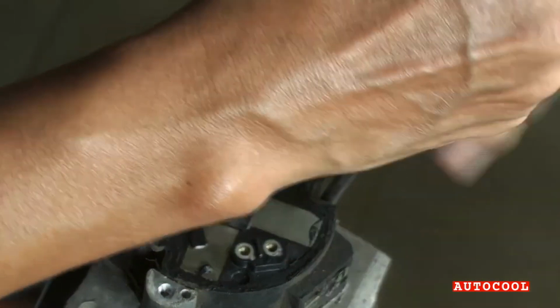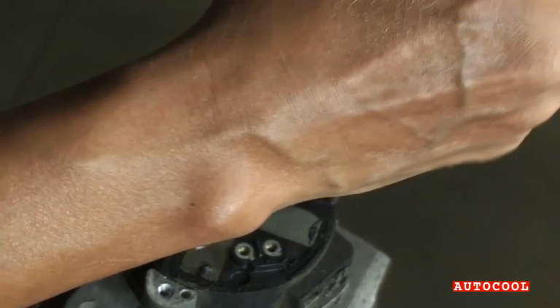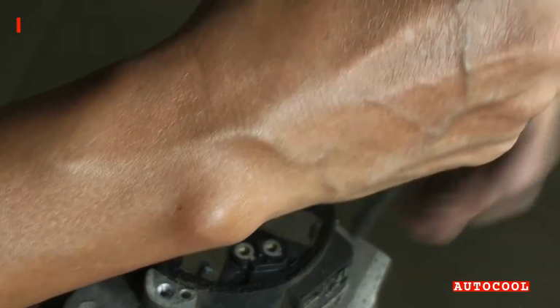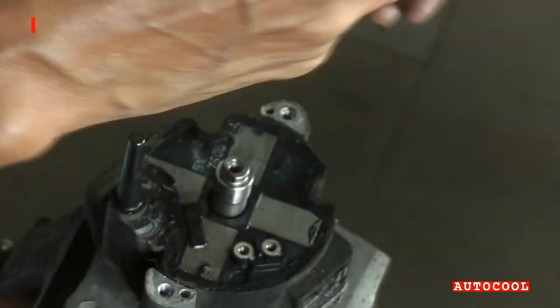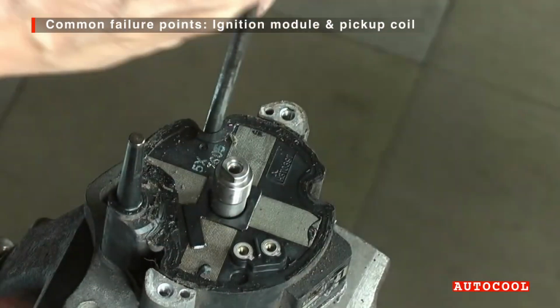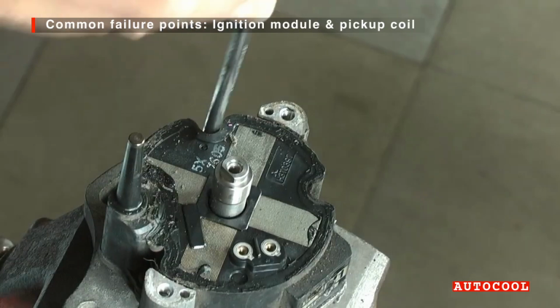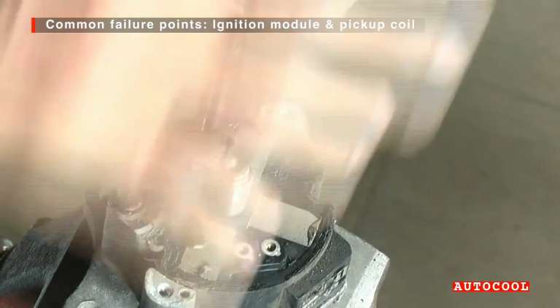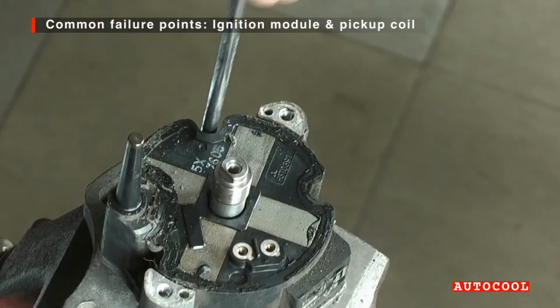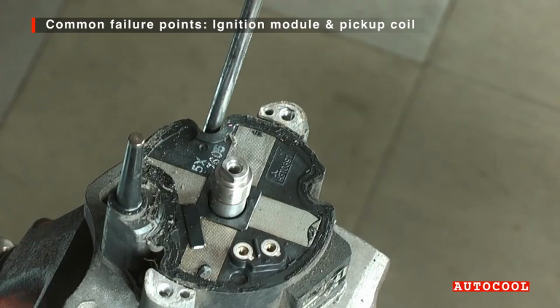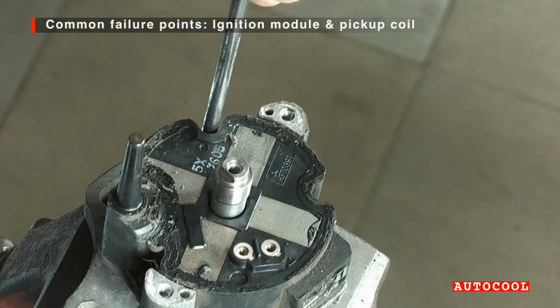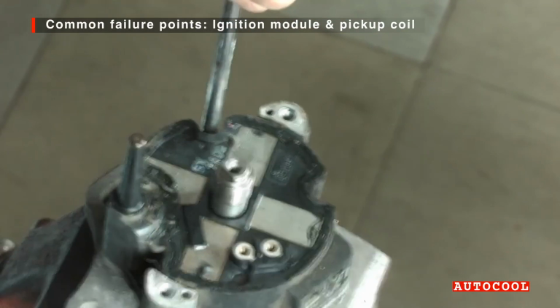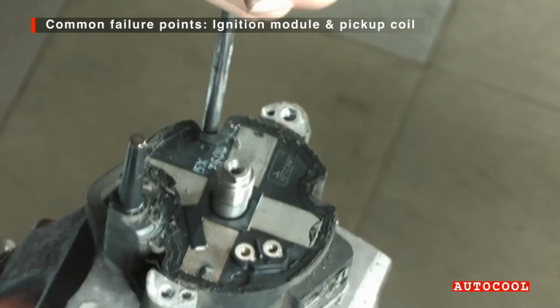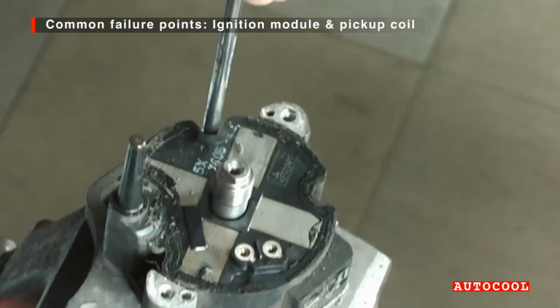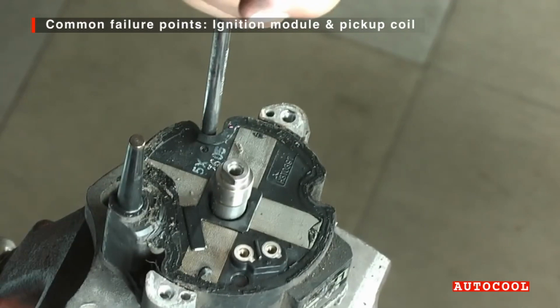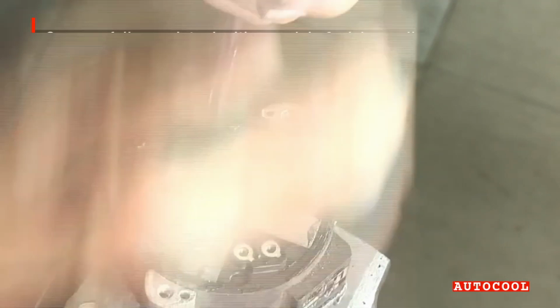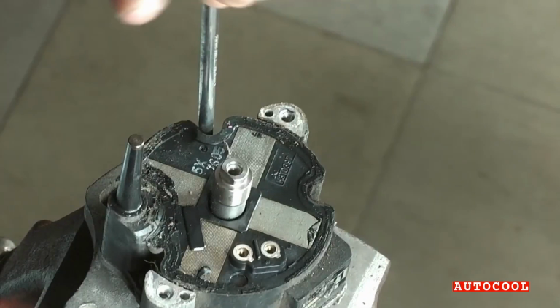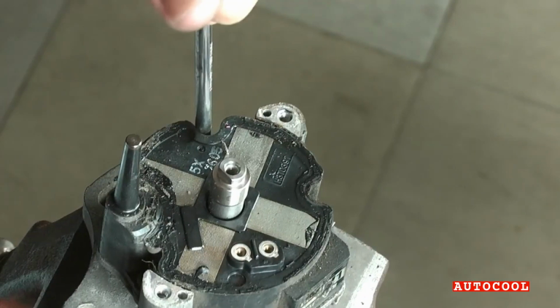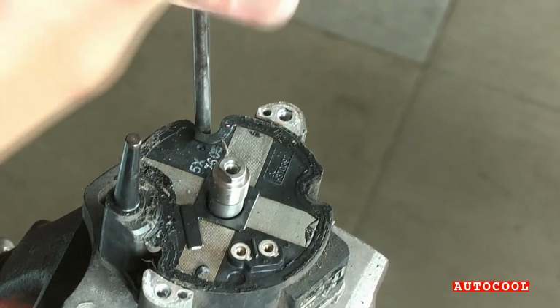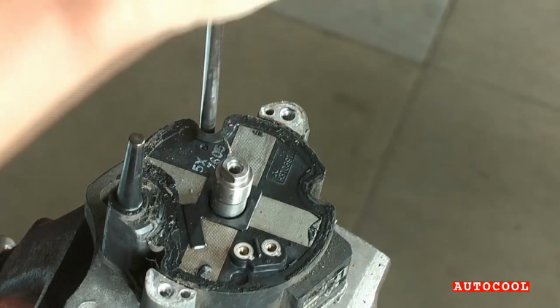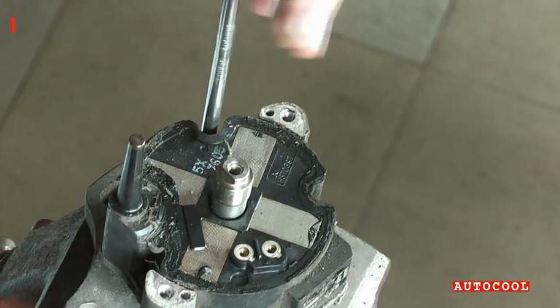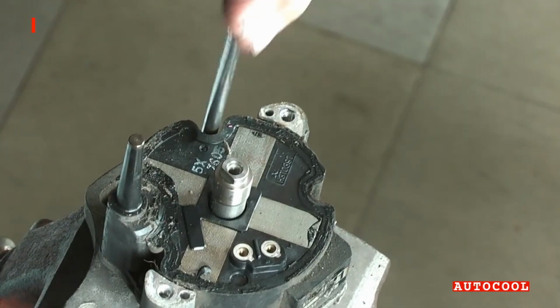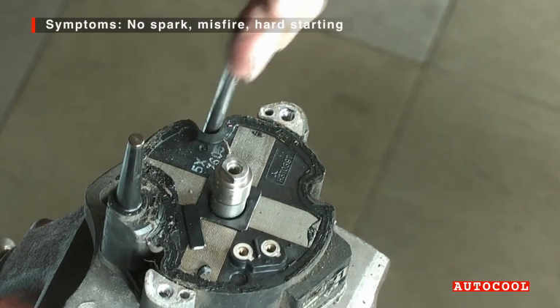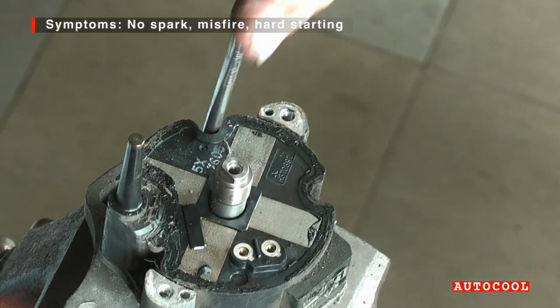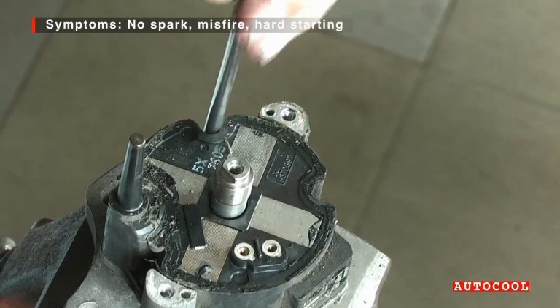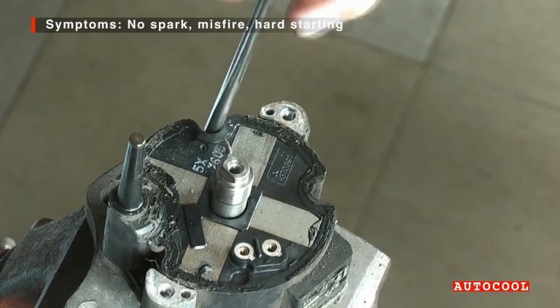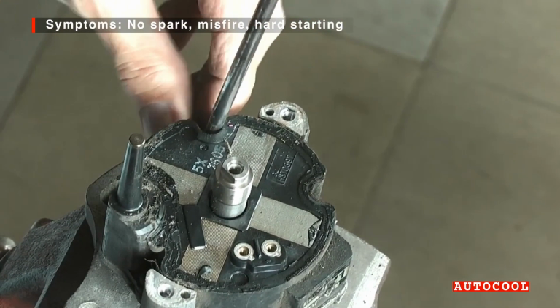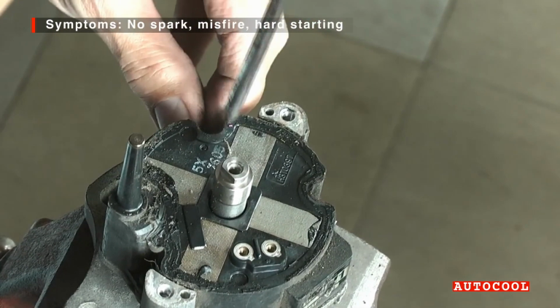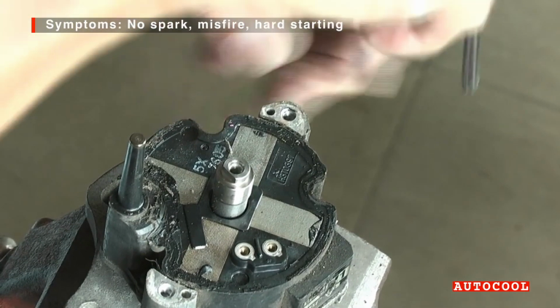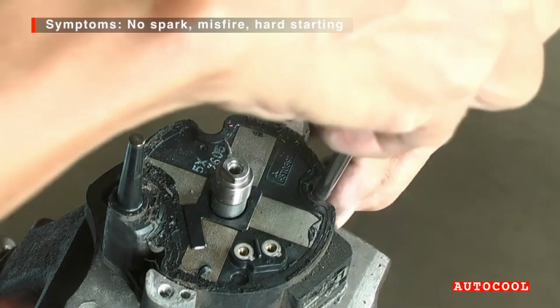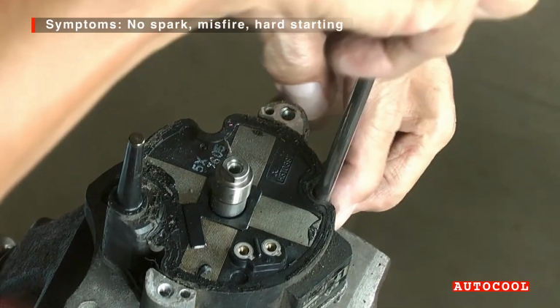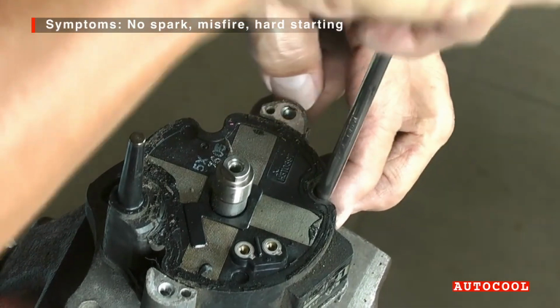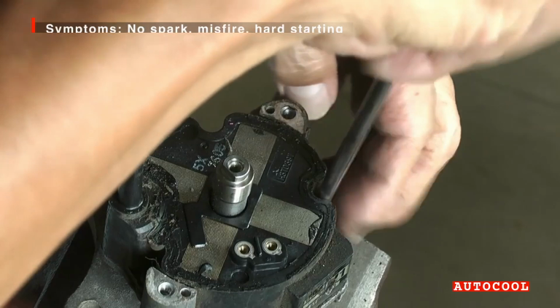Due to heat exposure and age, the ignition module and pickup coil are common failure points on a distributor. Symptoms are no spark, rough starts, or misfires. It's a good idea to replace both when repairing your distributor.